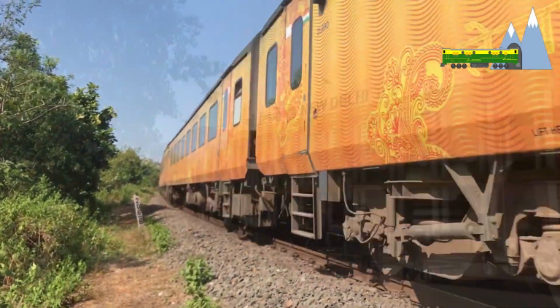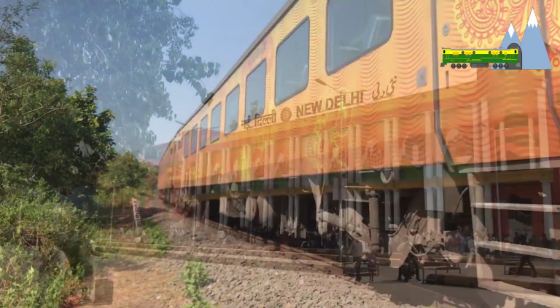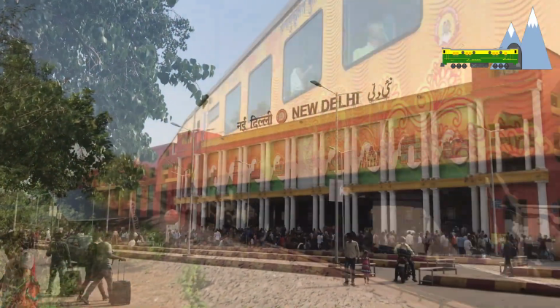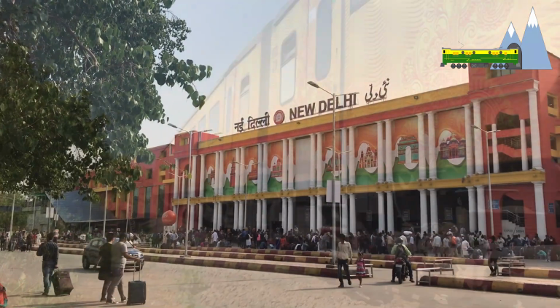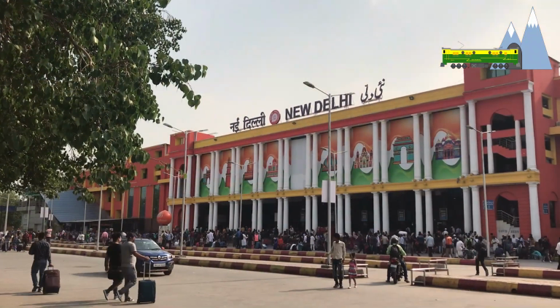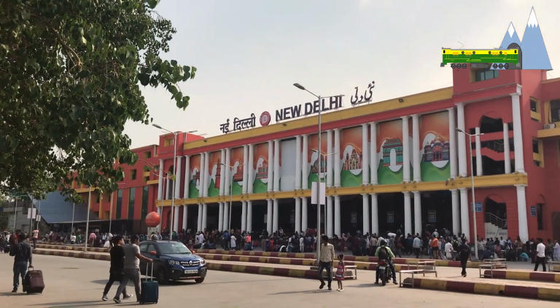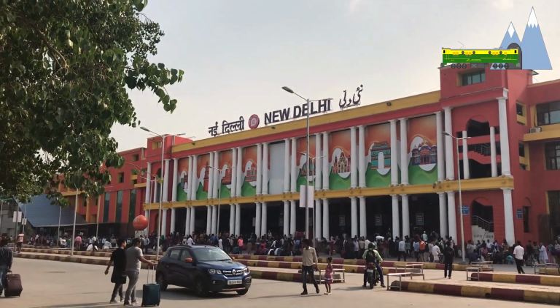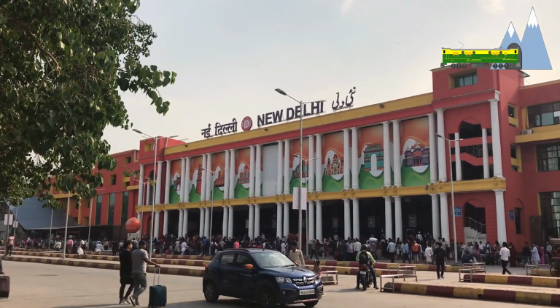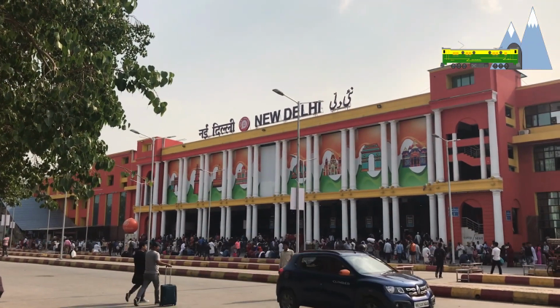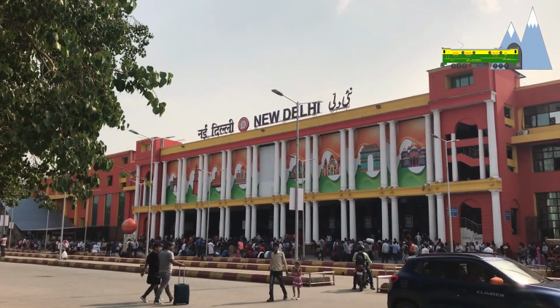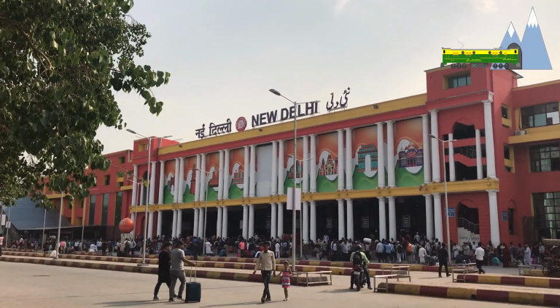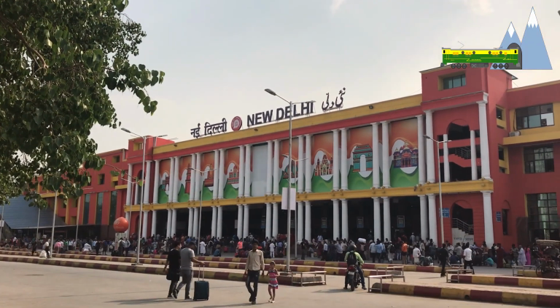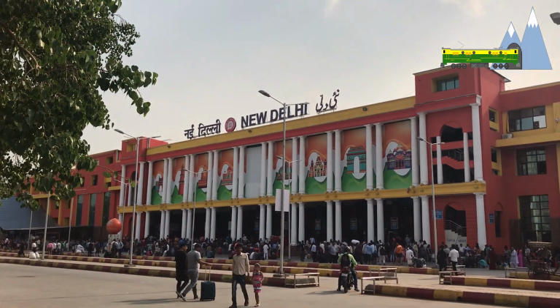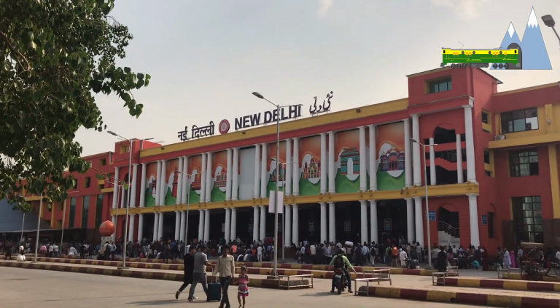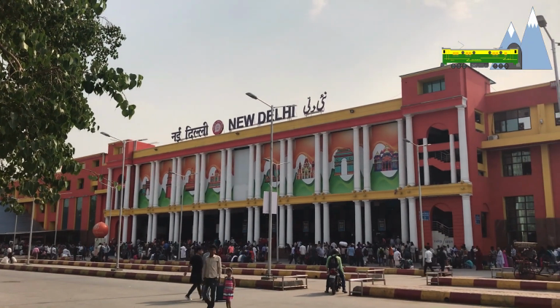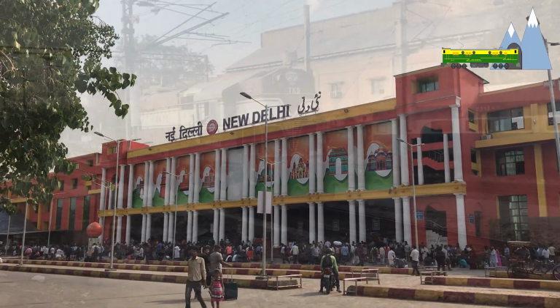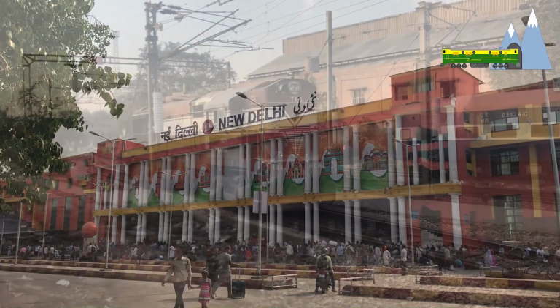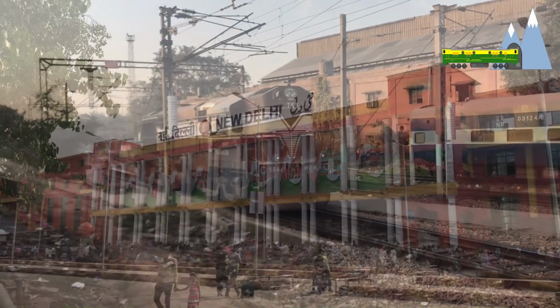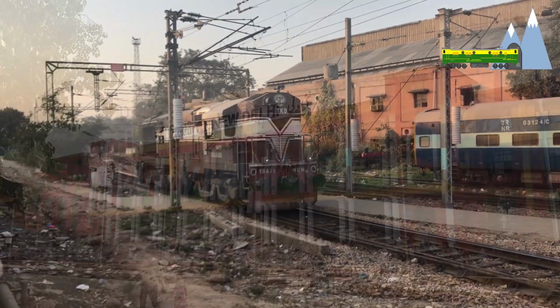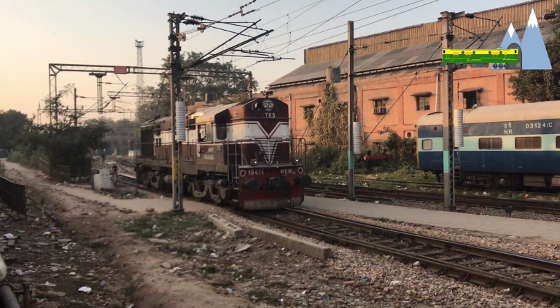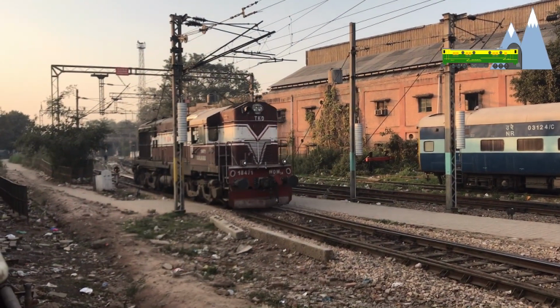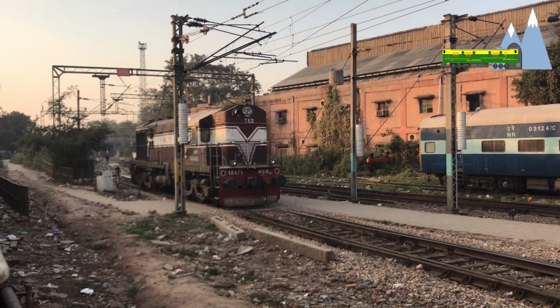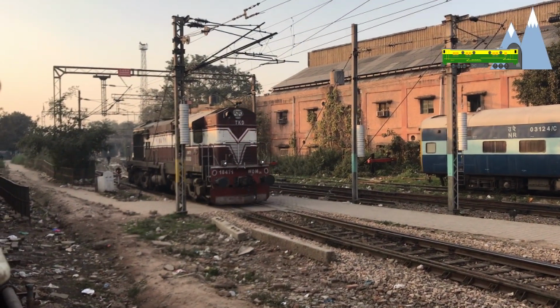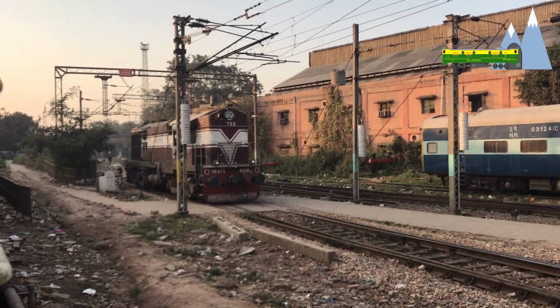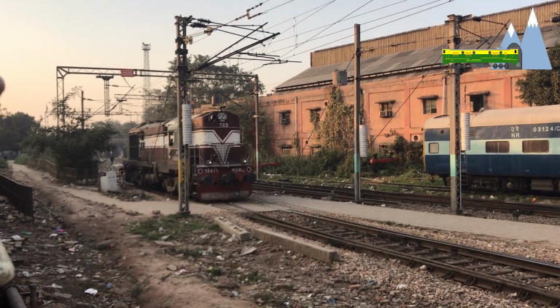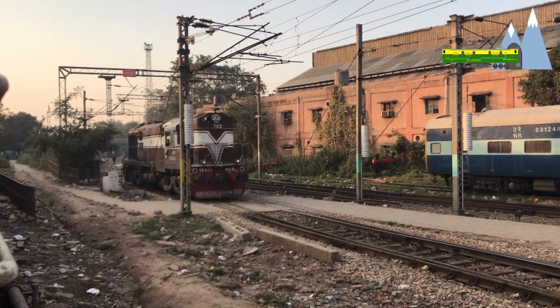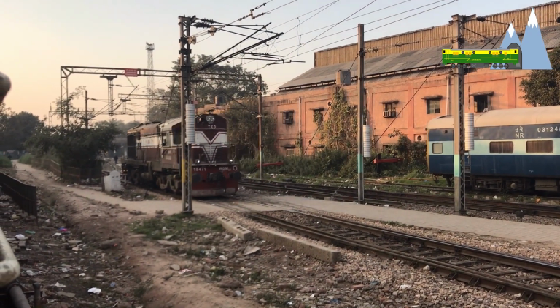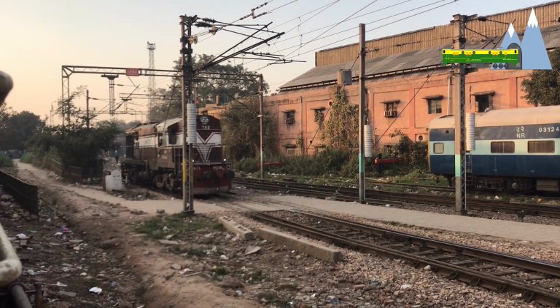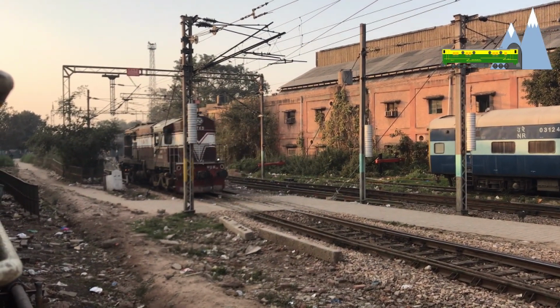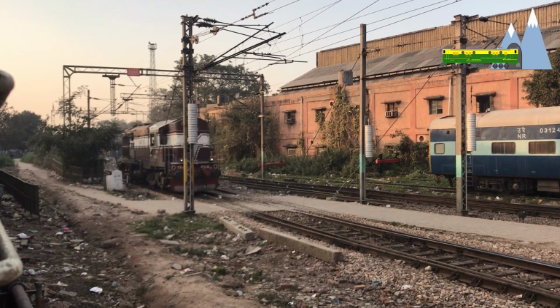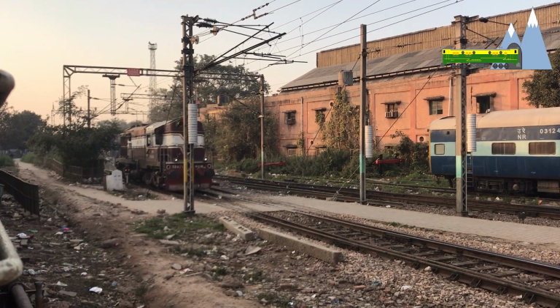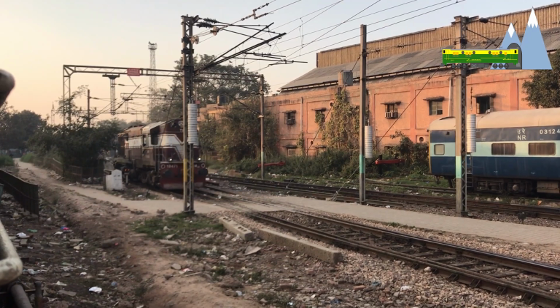The digital map of the railway station can also be used for linking various station data, yard information, signal information, city and hospital information, which will be useful during an emergency.